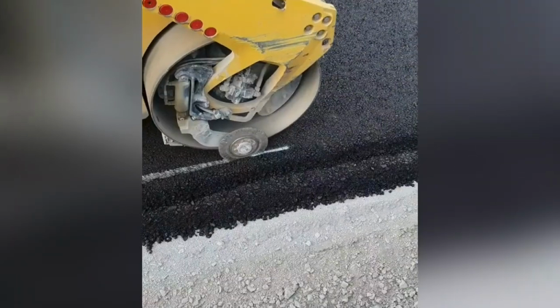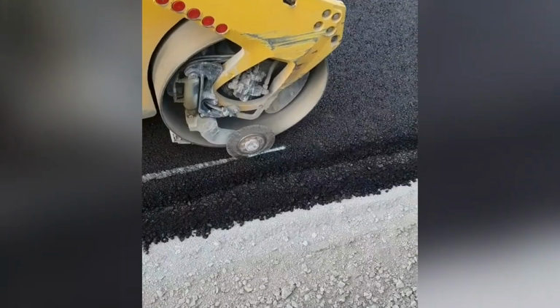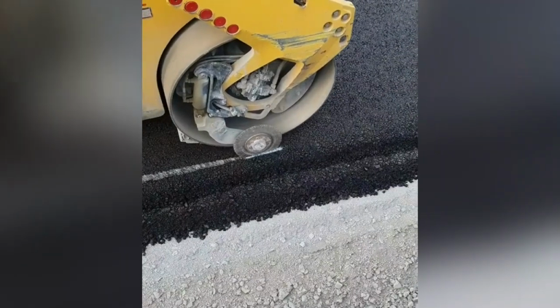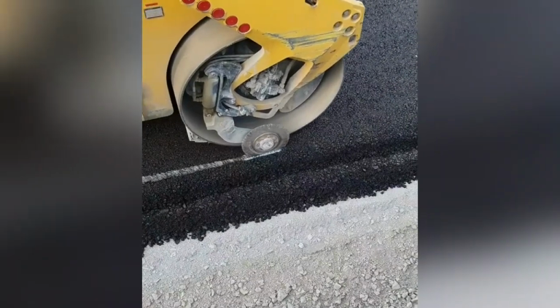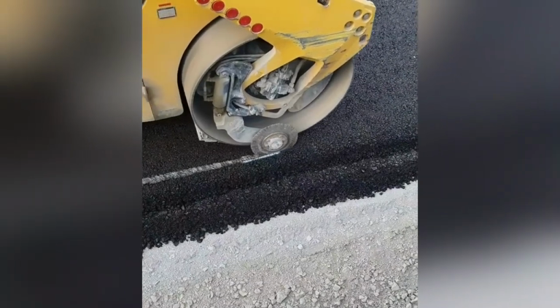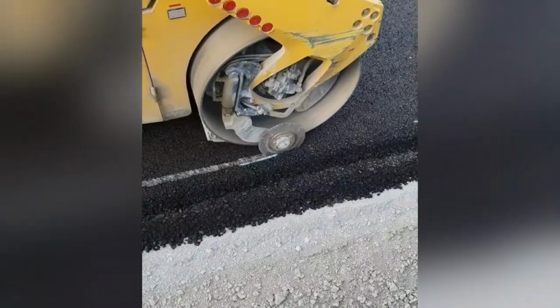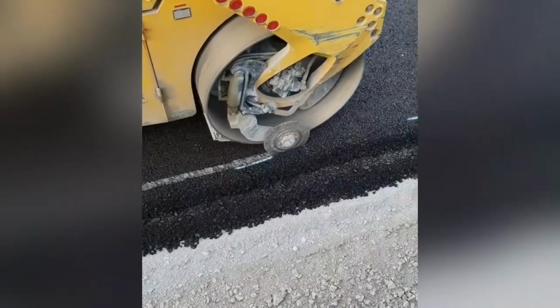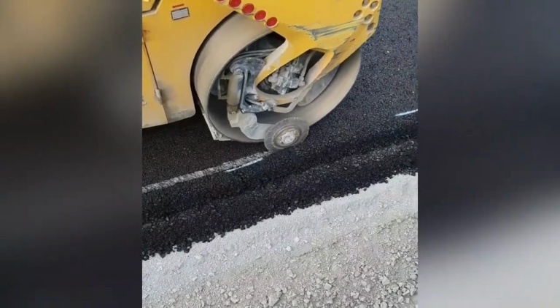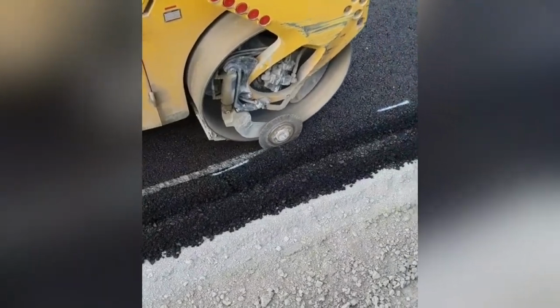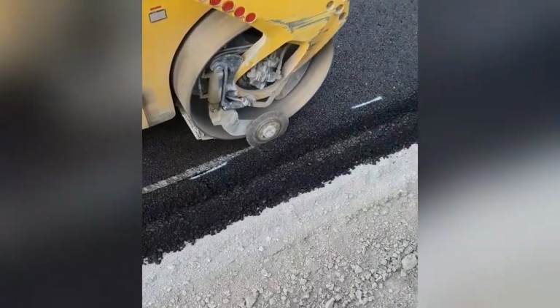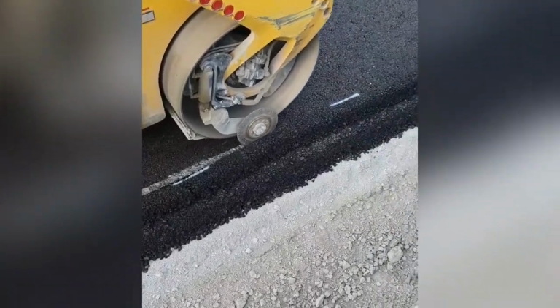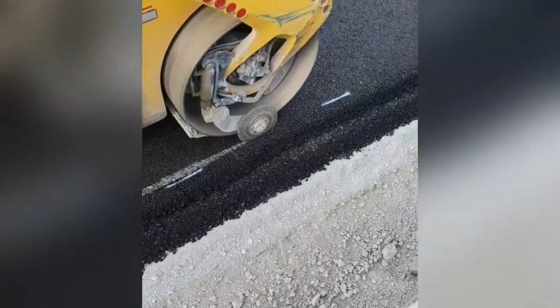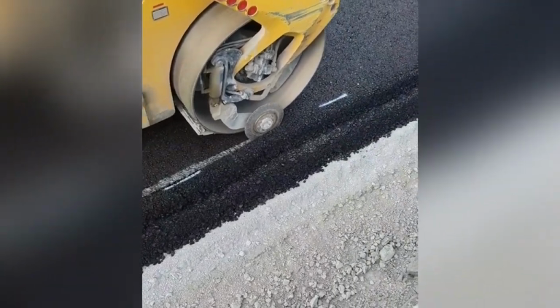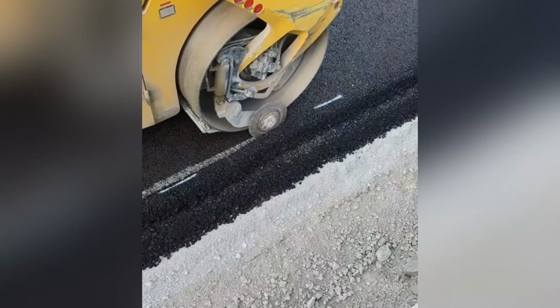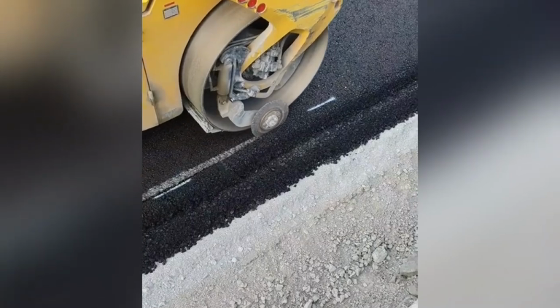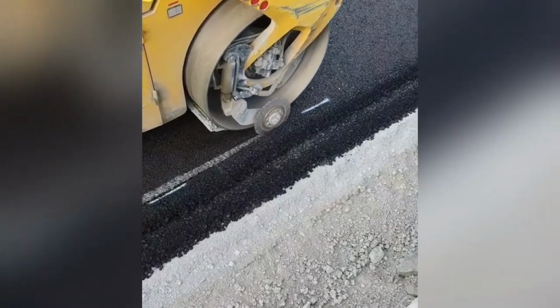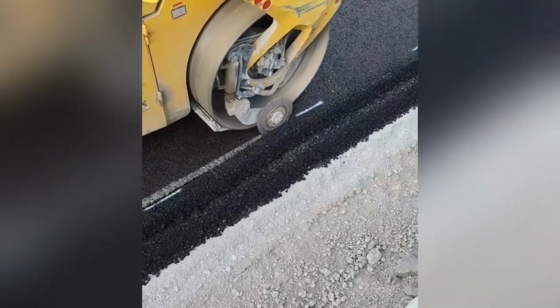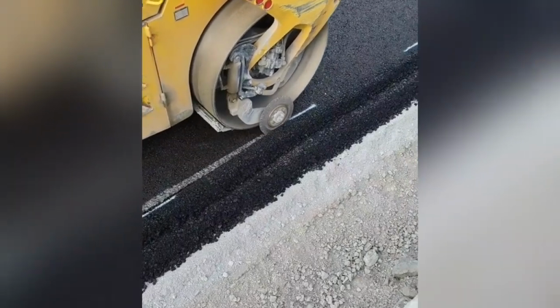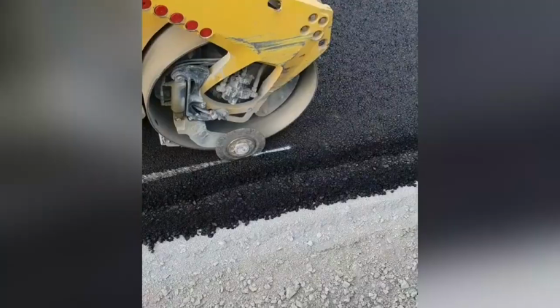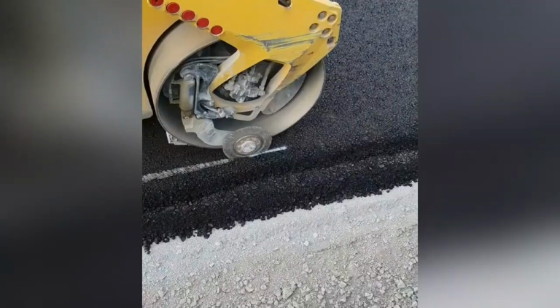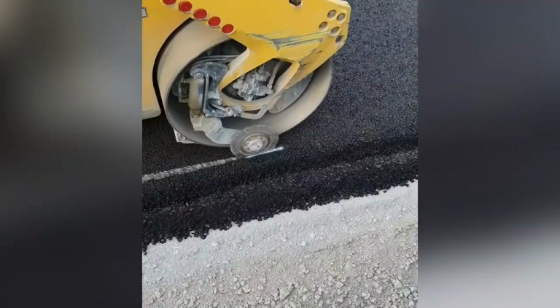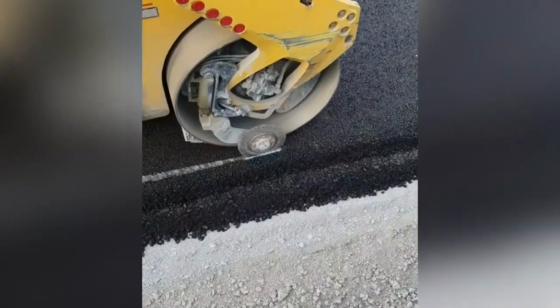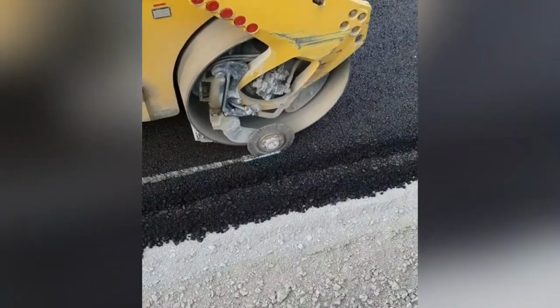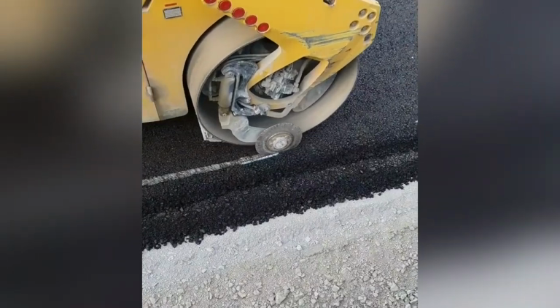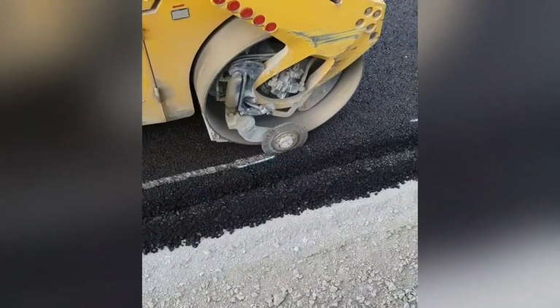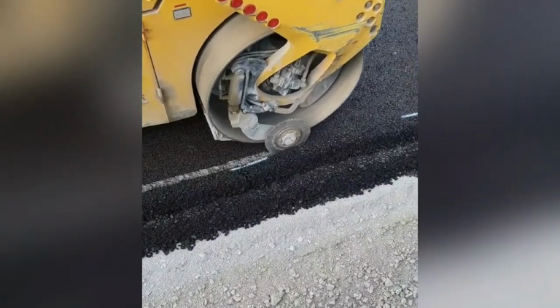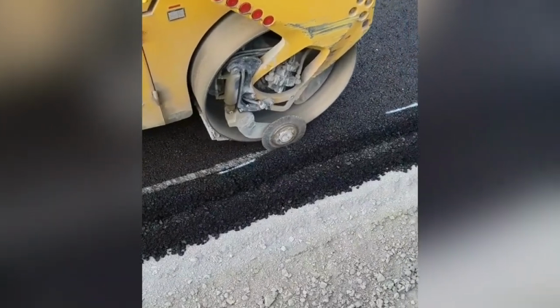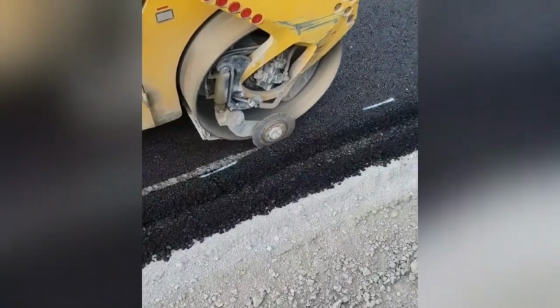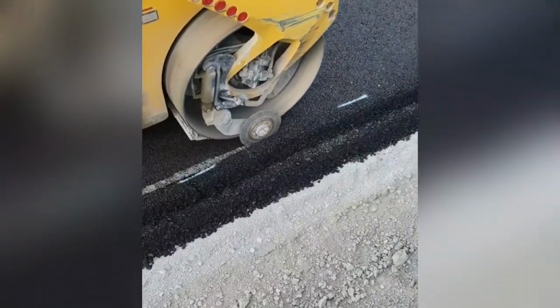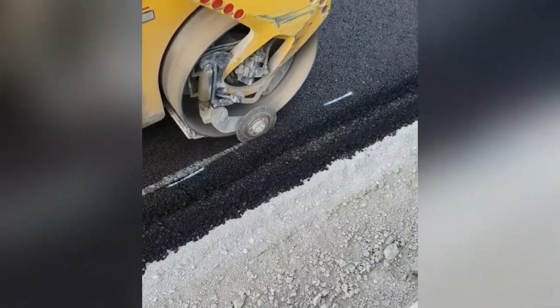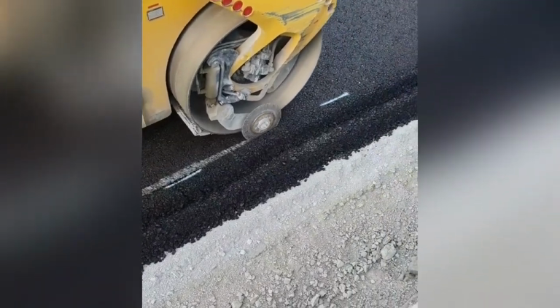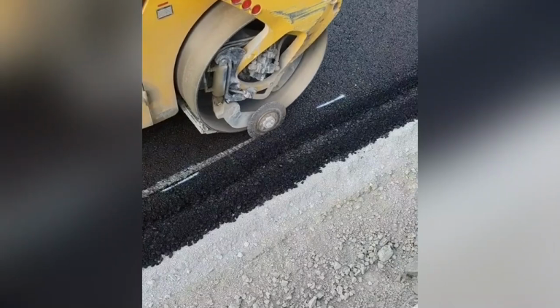Asphalt pavements are made by combining rocks and sand to a particular recipe and then adding asphalt cement as the black sticky glue that holds the pavement together.